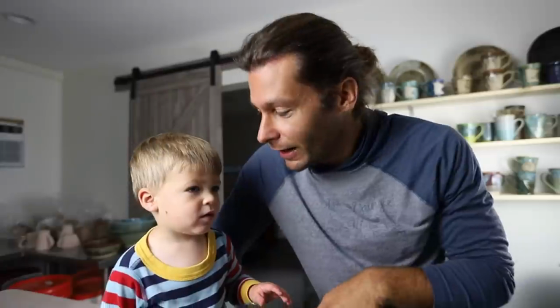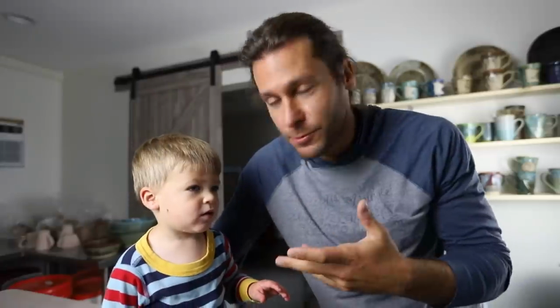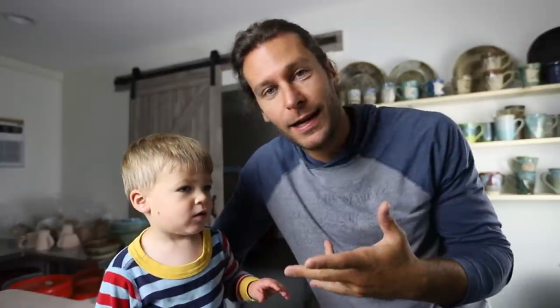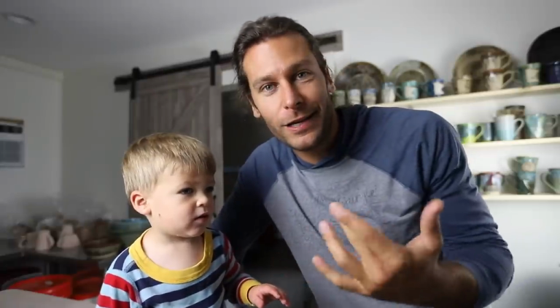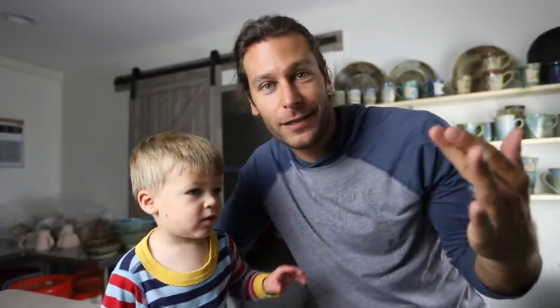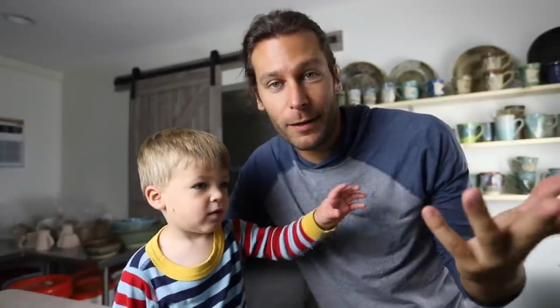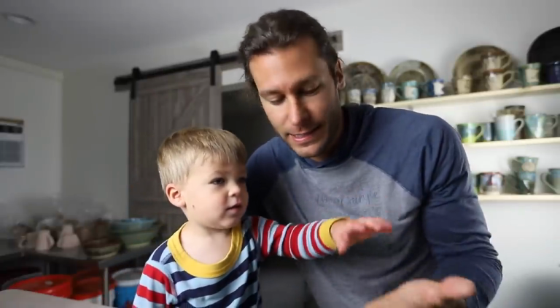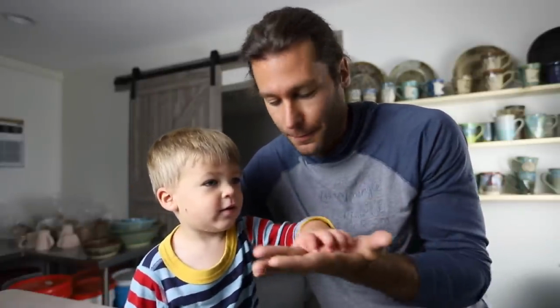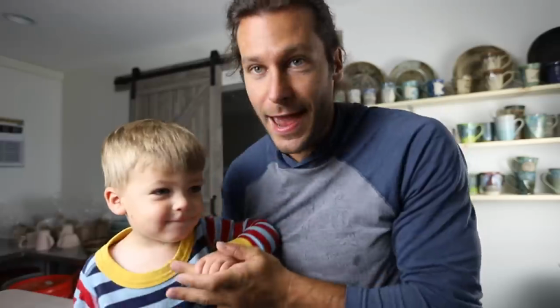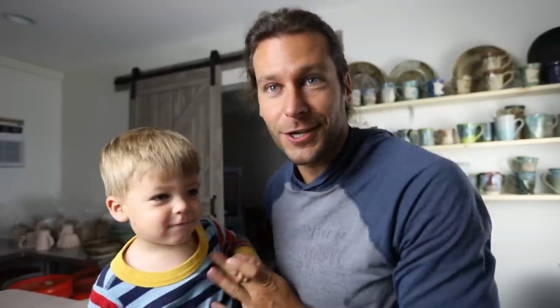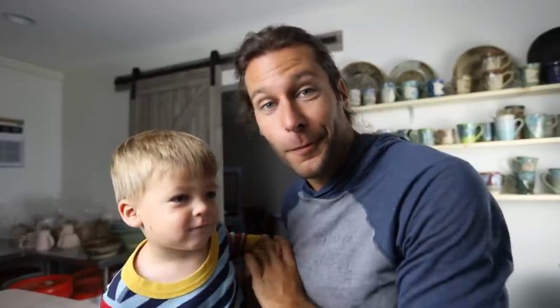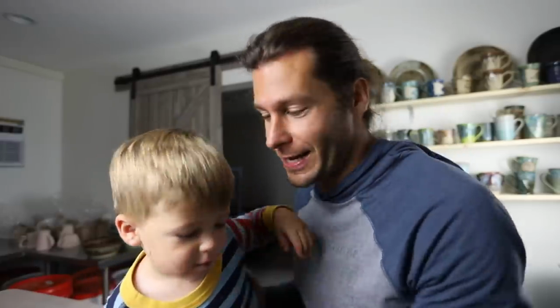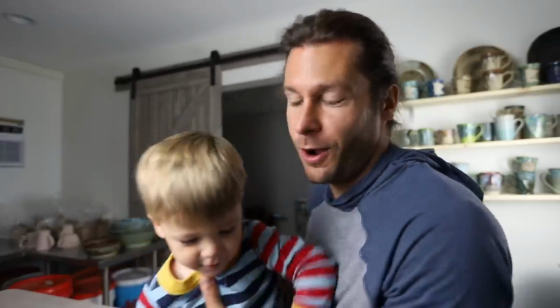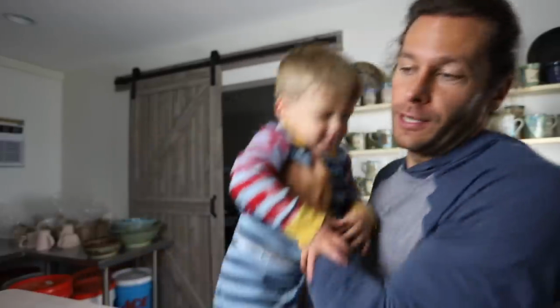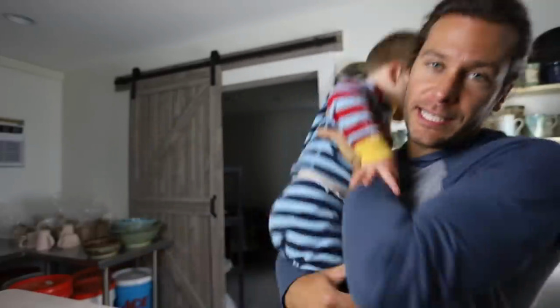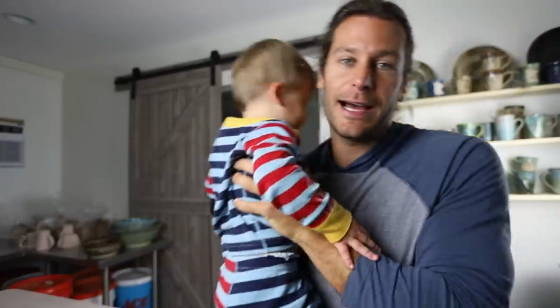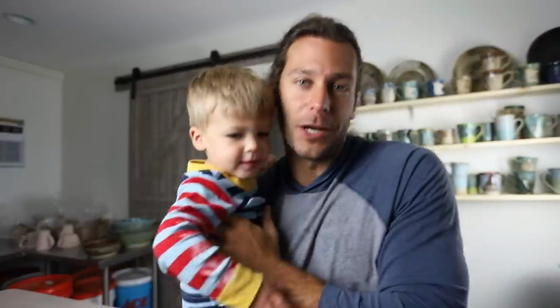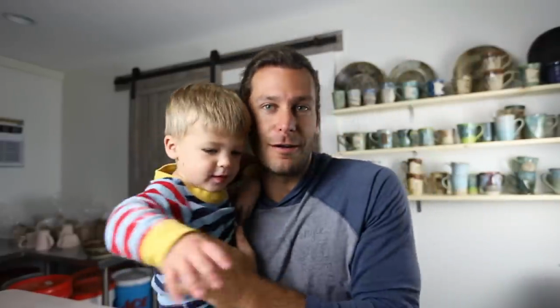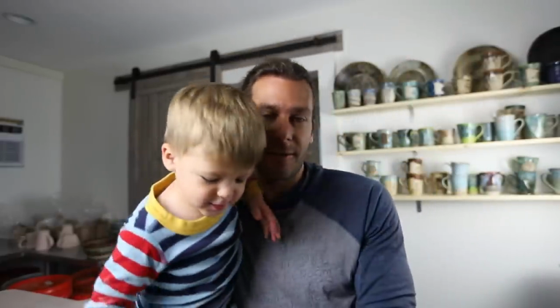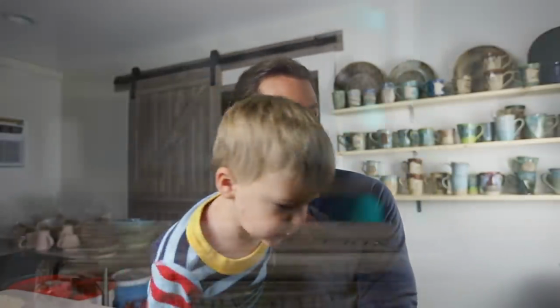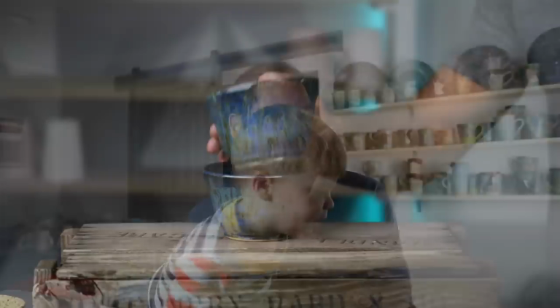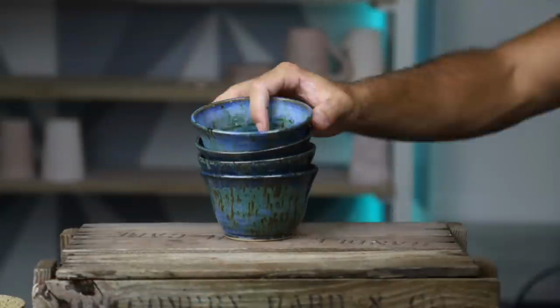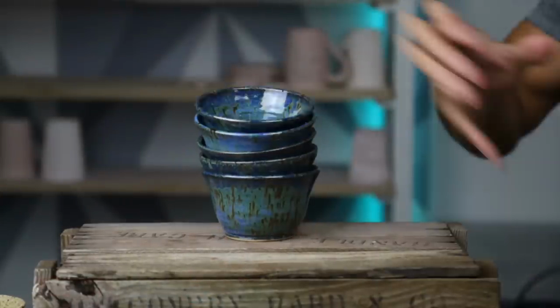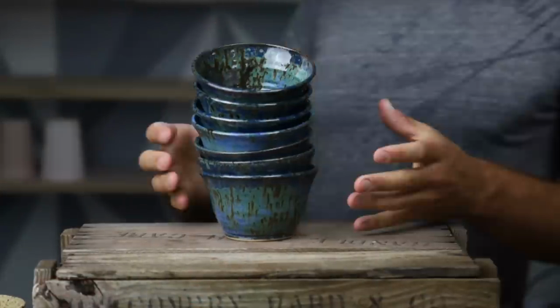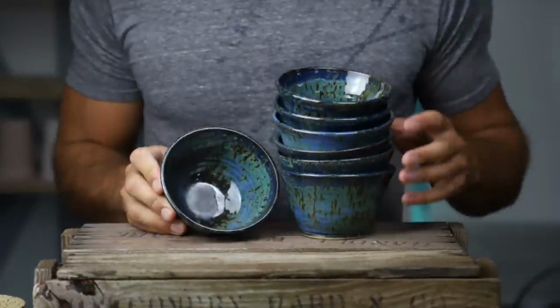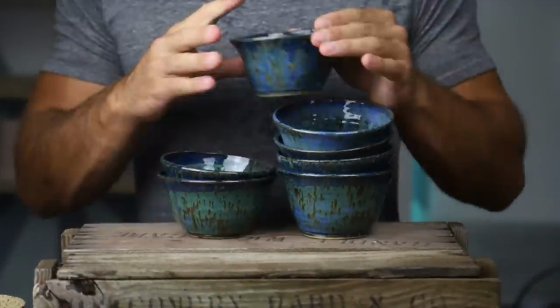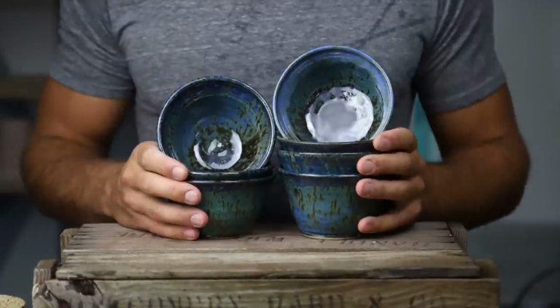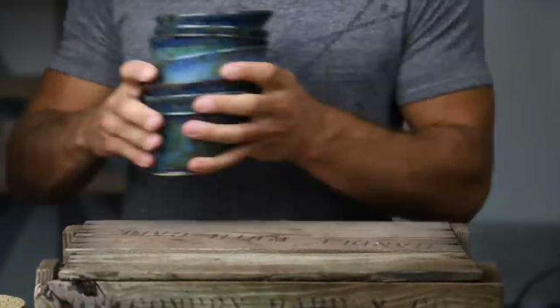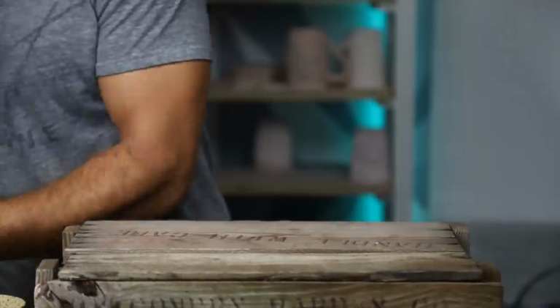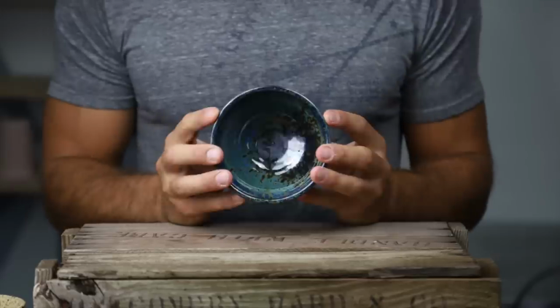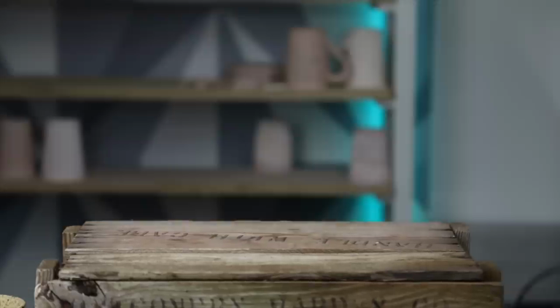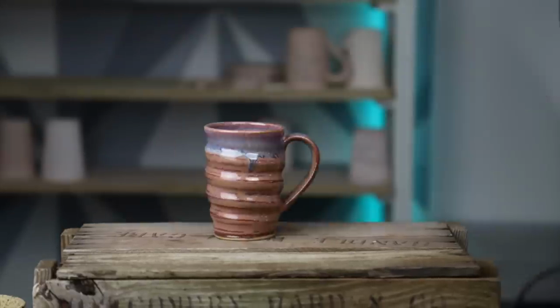So oftentimes we'll get out here really early in the morning before easy's up and start doing a little pottery. So this kiln has a bunch of different stuff in it. Obviously it's gonna be a little bit of a struggle to keep him in this video but once we start unloading pots I think it'll work.